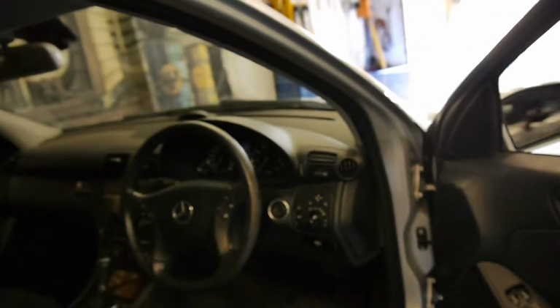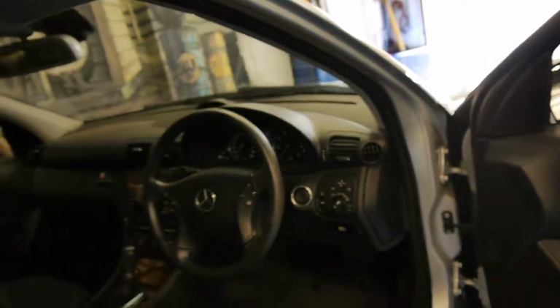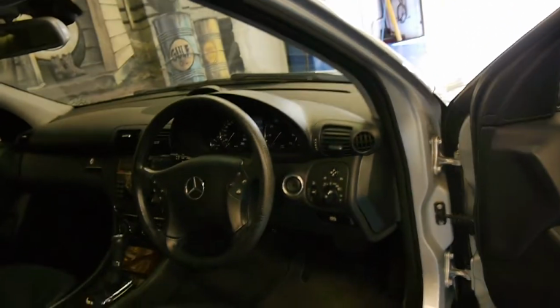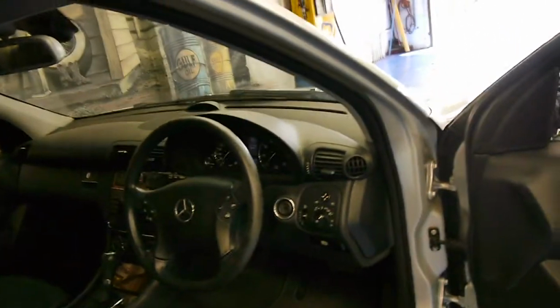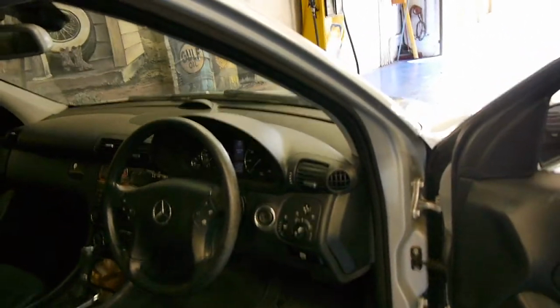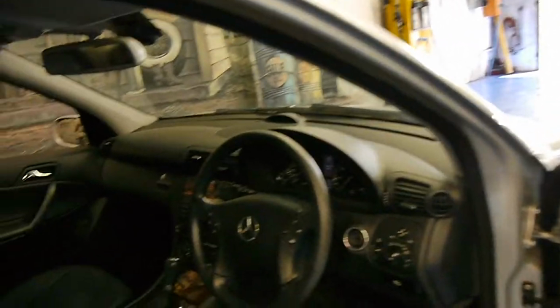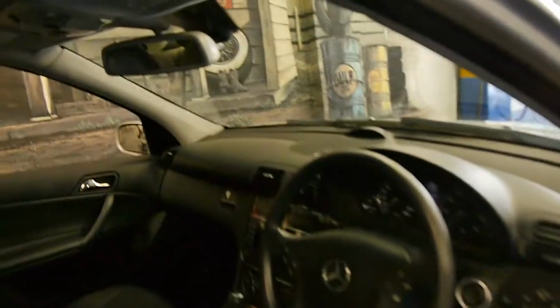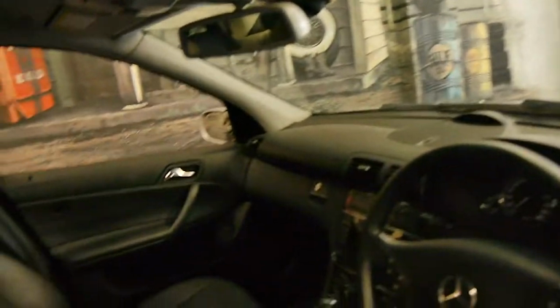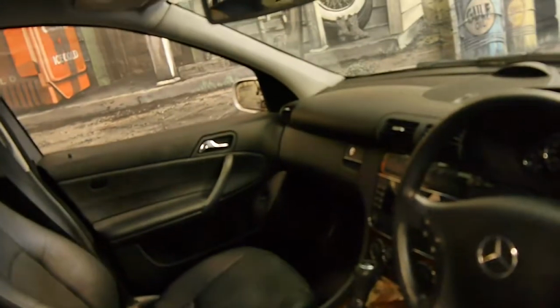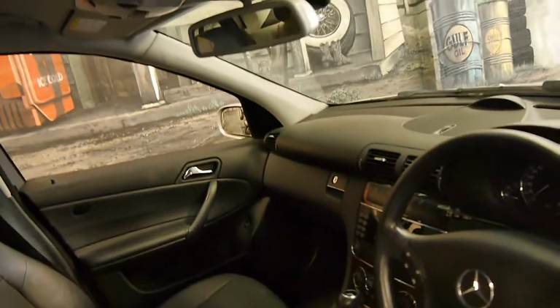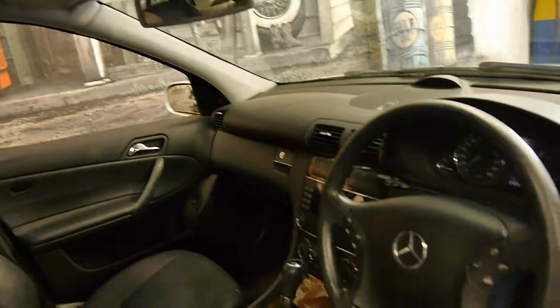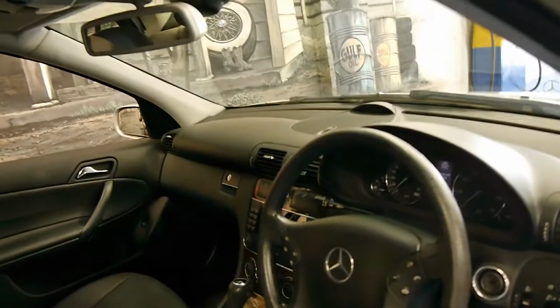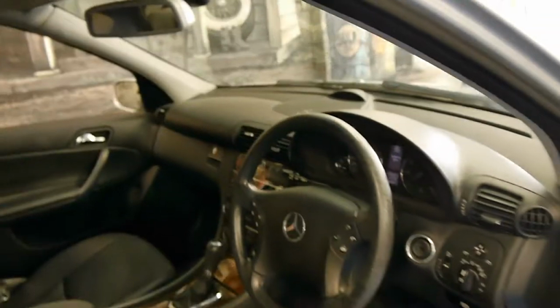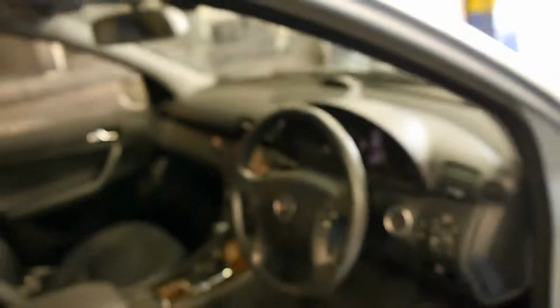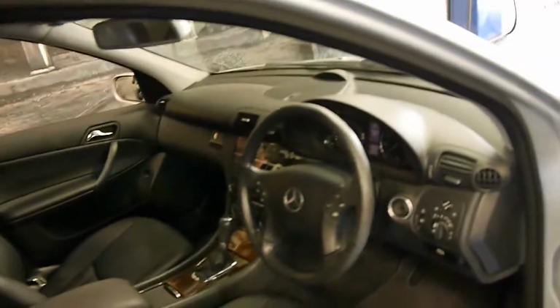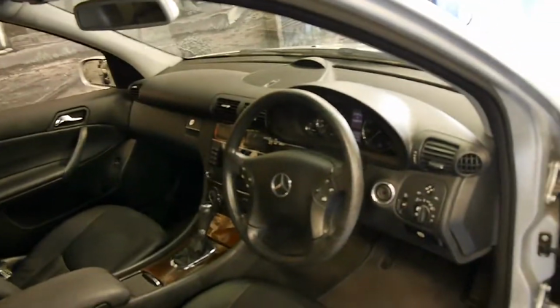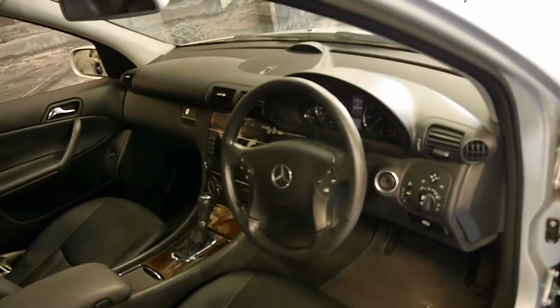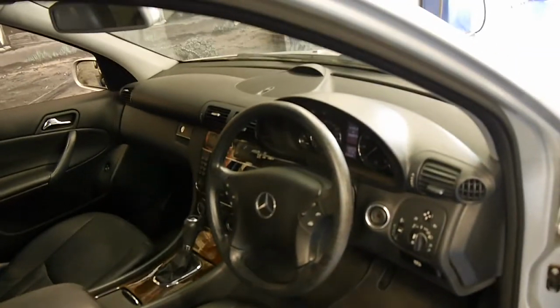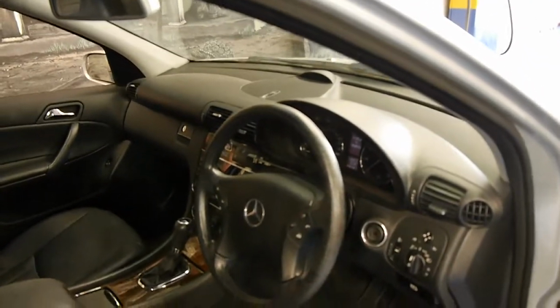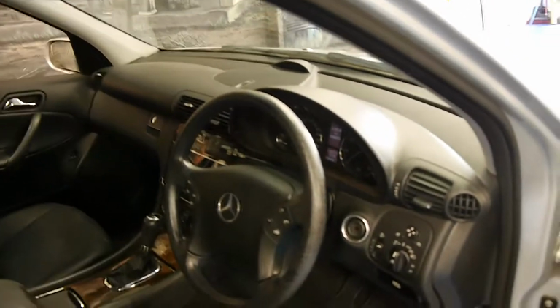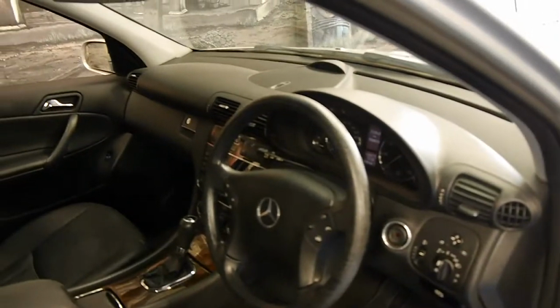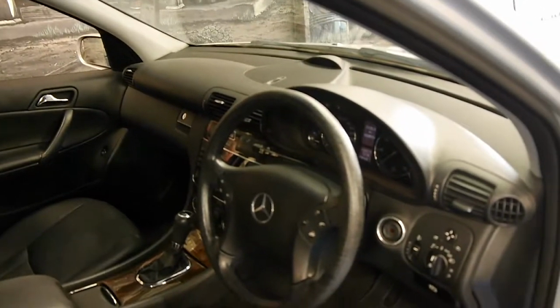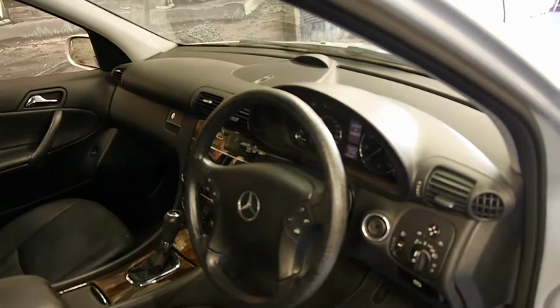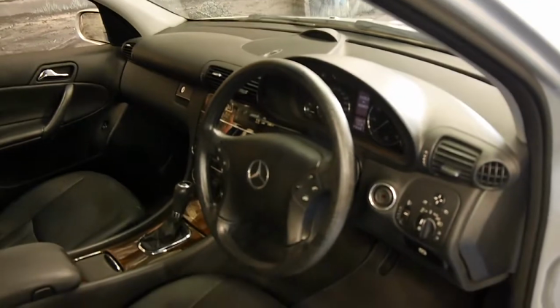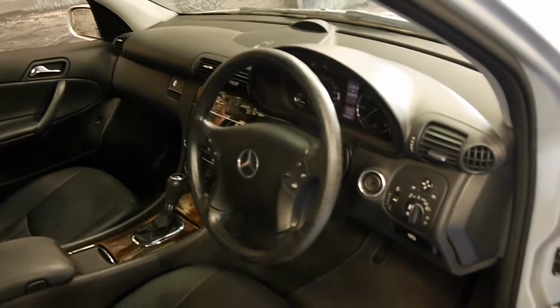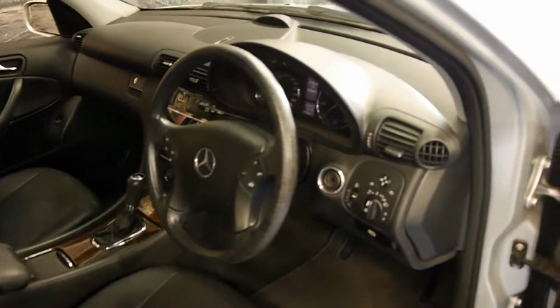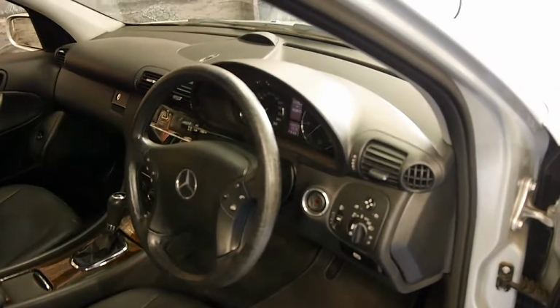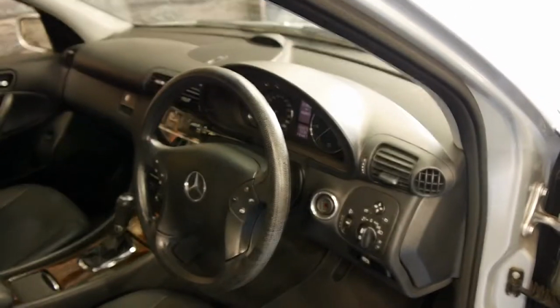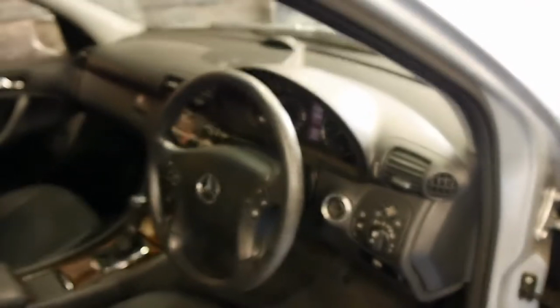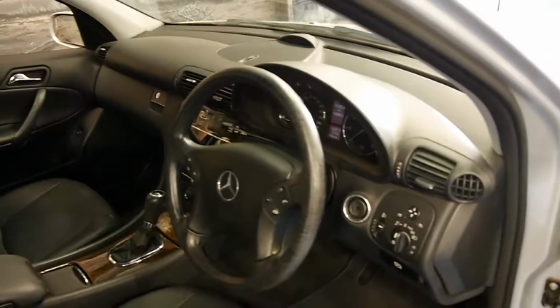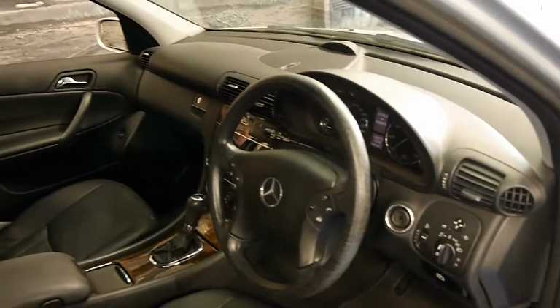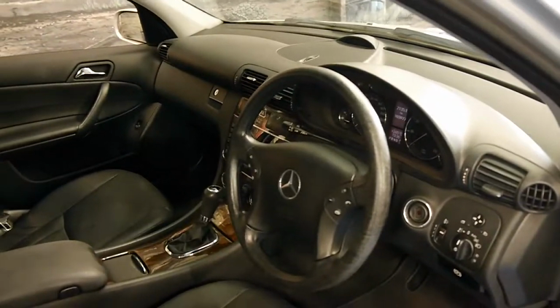It's done 103,000 kilometres and it has an absolutely incredible service history. Every single service was done by Mercedes up until about 20,000 k's ago, and the last services have been done at a Mercedes-Benz specialist.